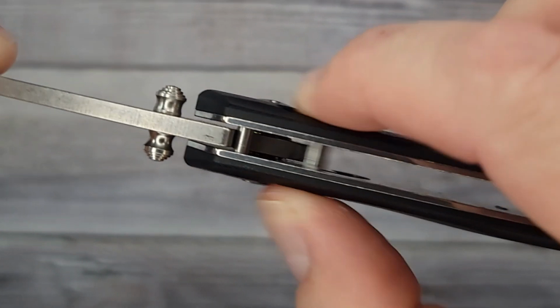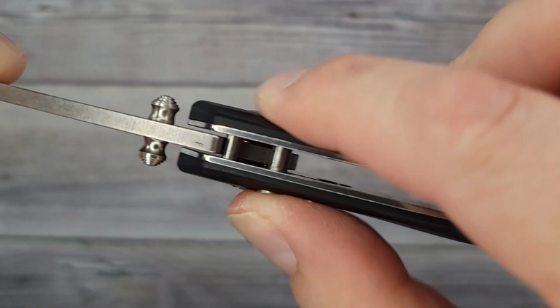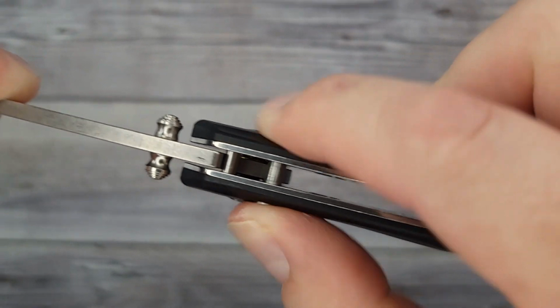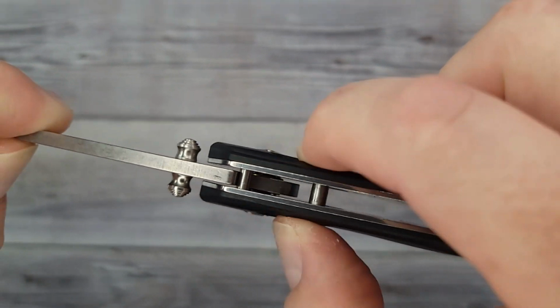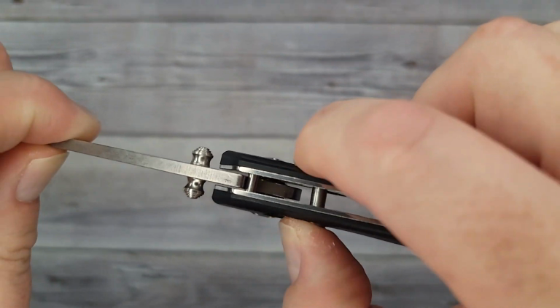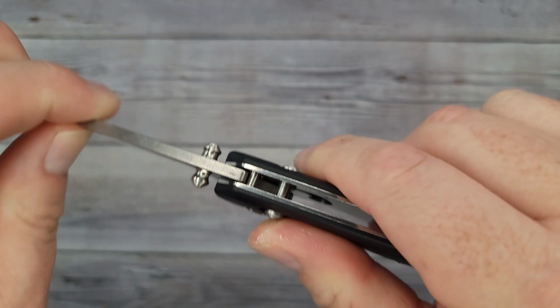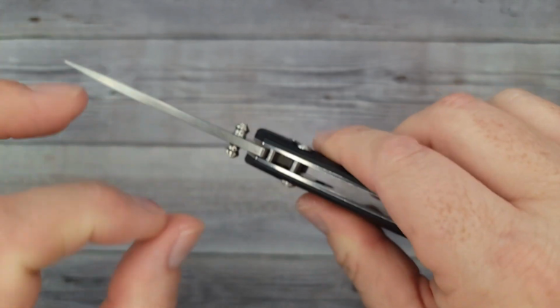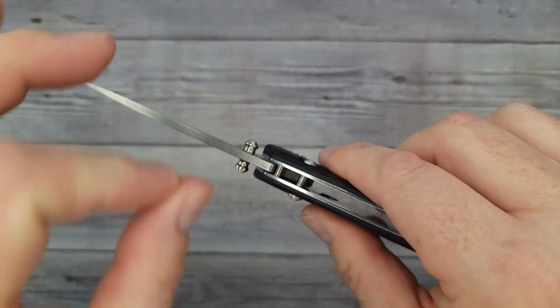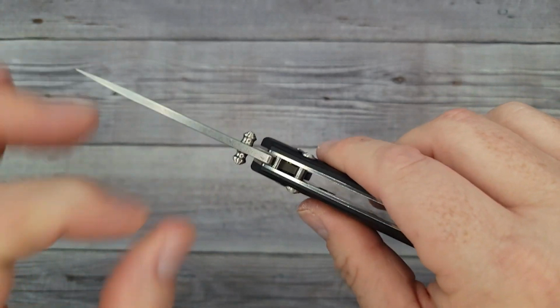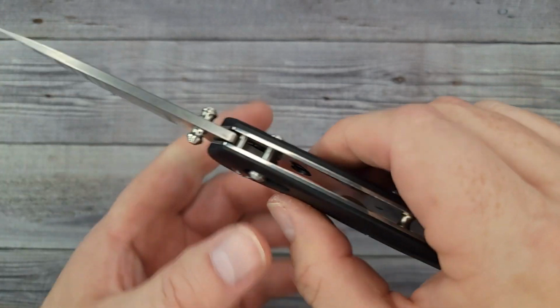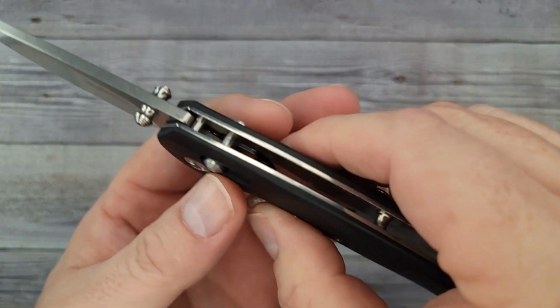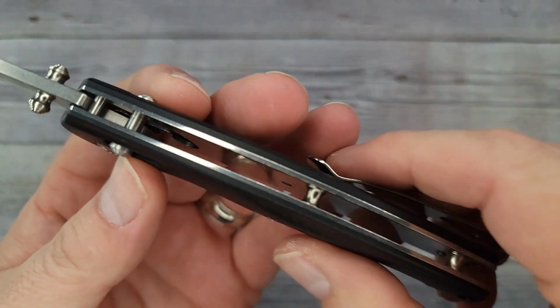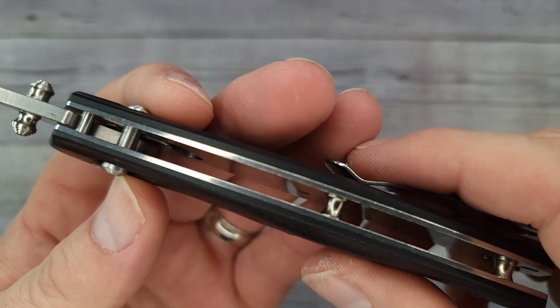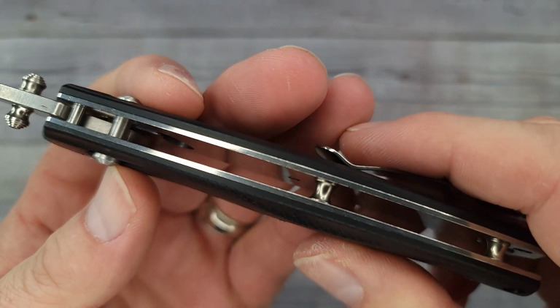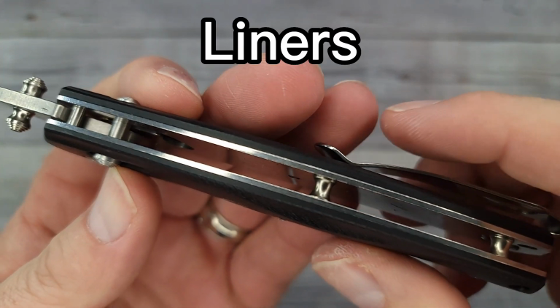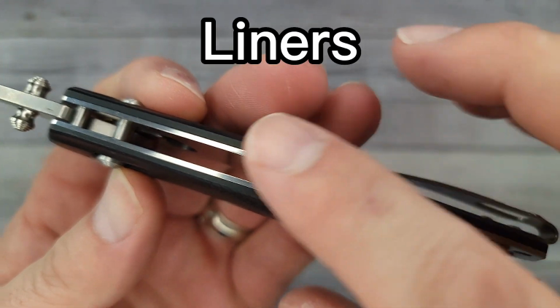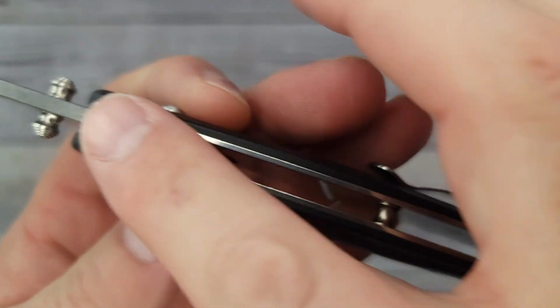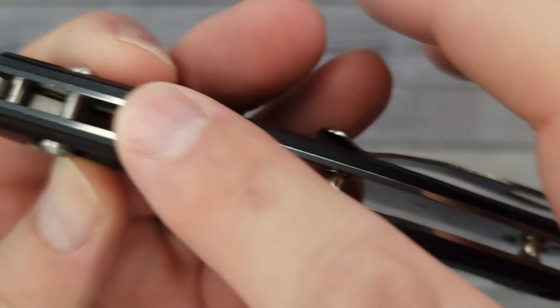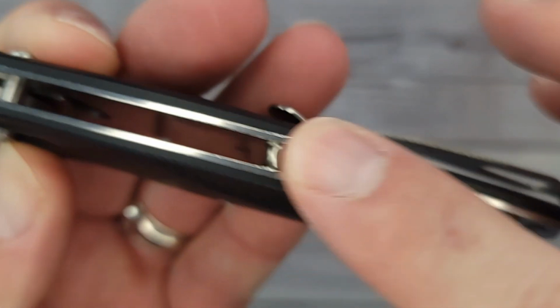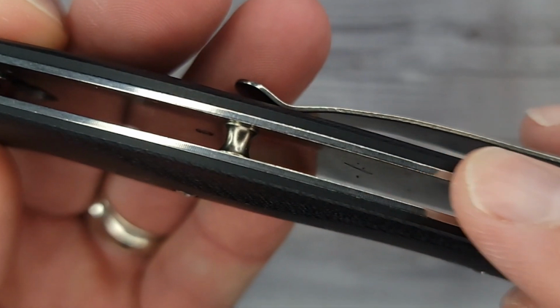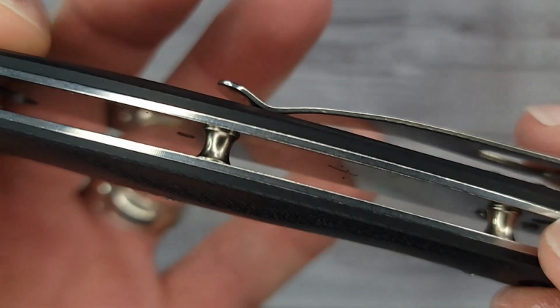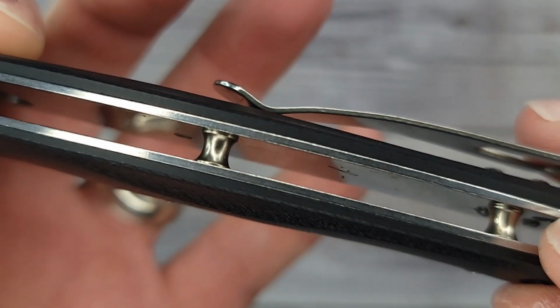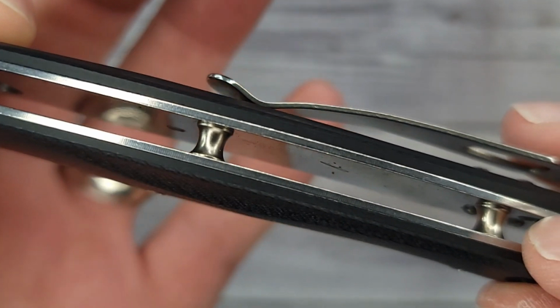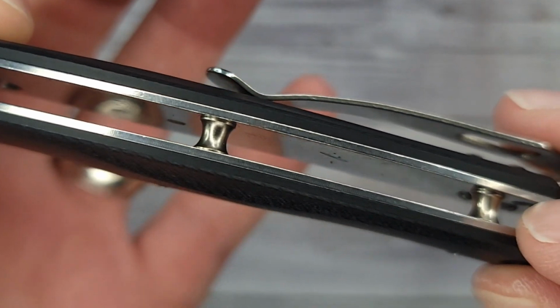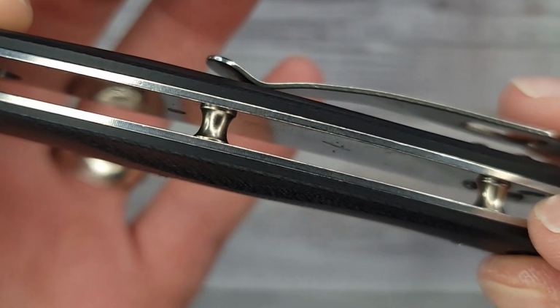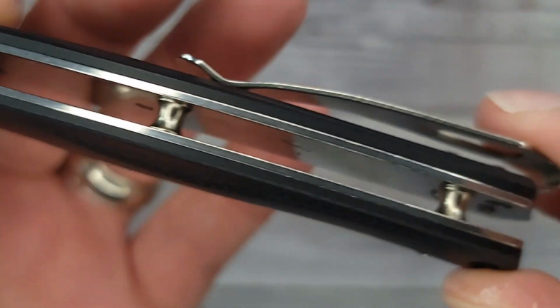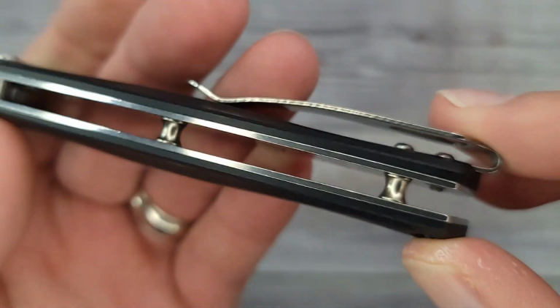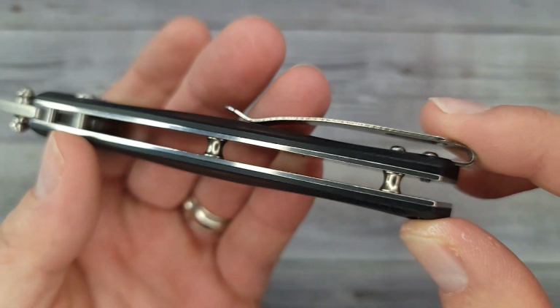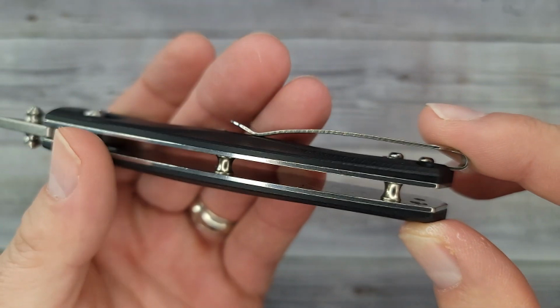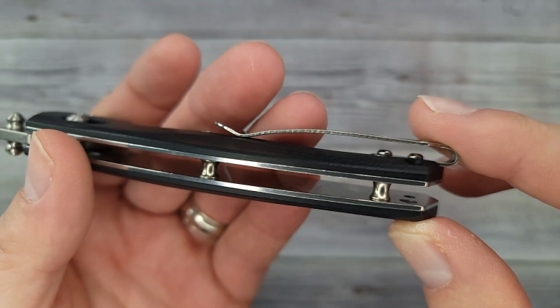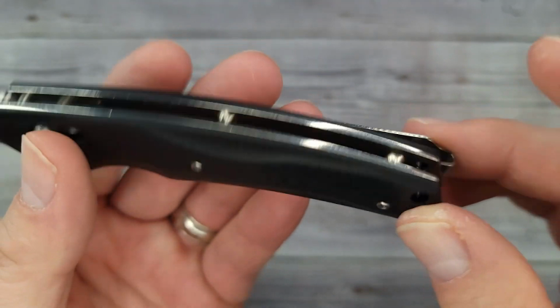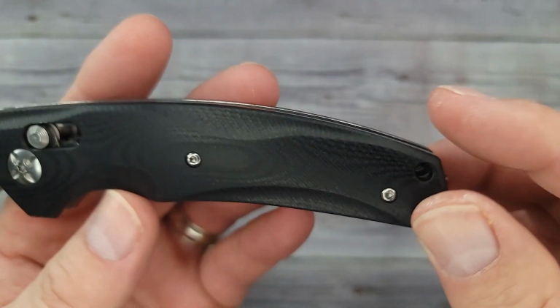It does have a nice spring, and this spring does a great job of pulling the blade back into the scales. You can see you have full liners going on — they are not milled out for weight.